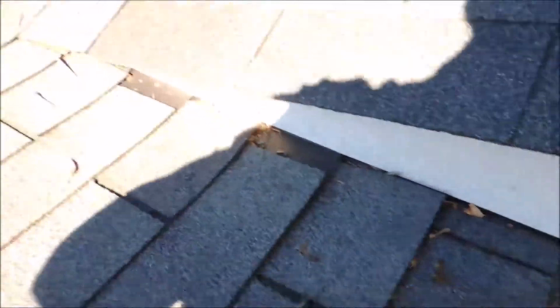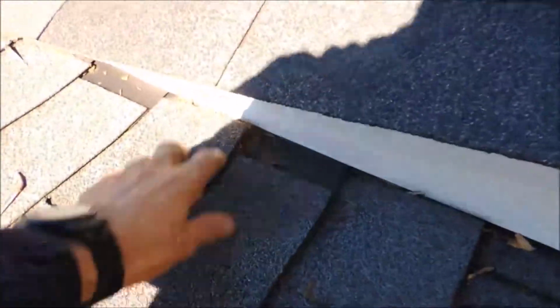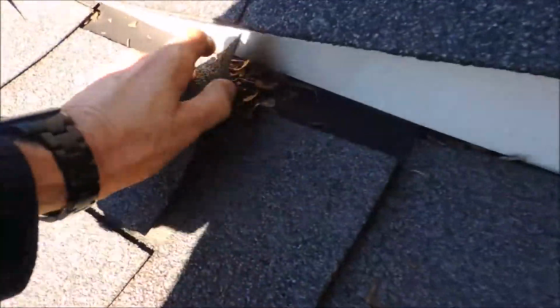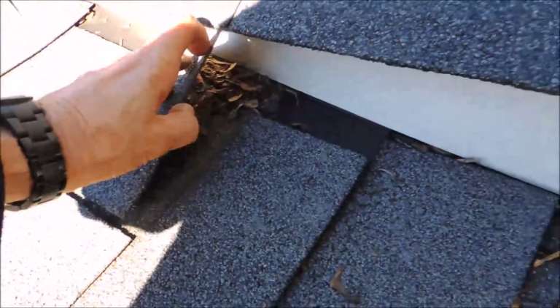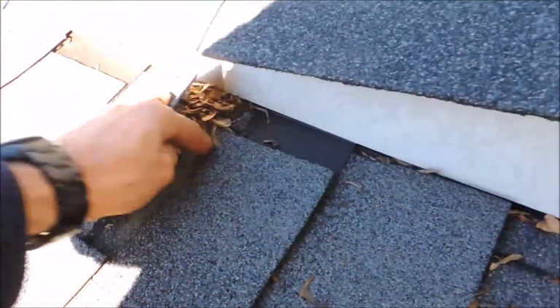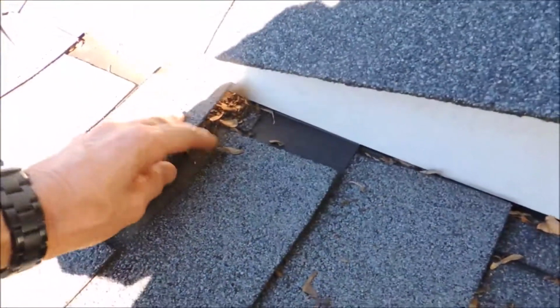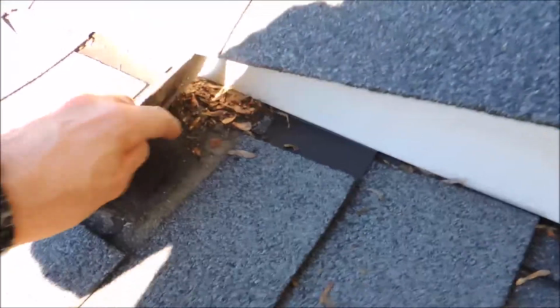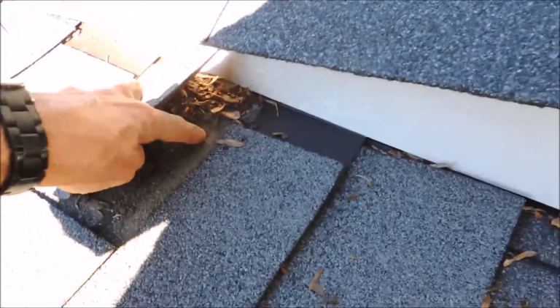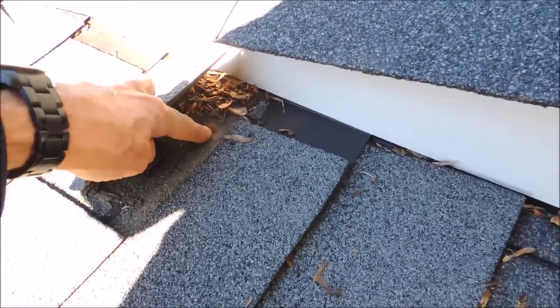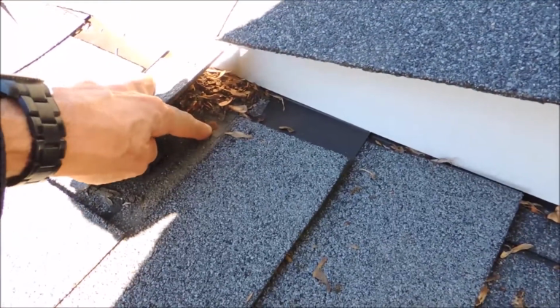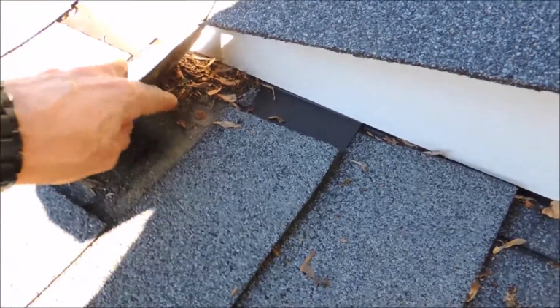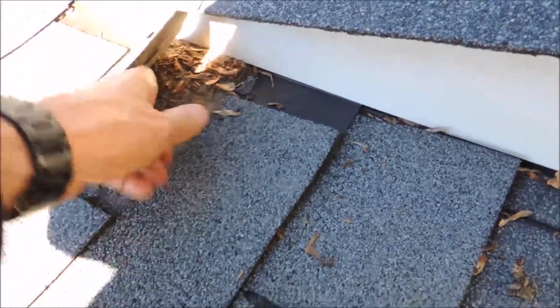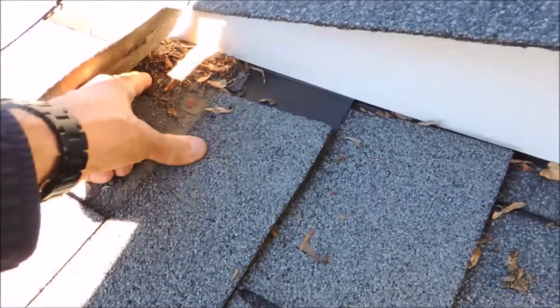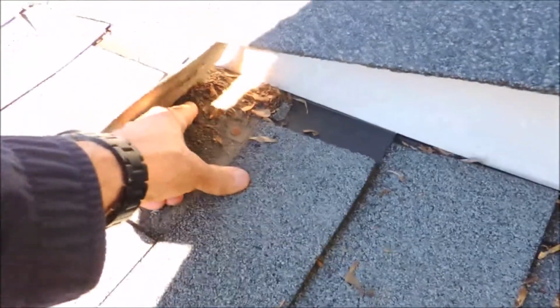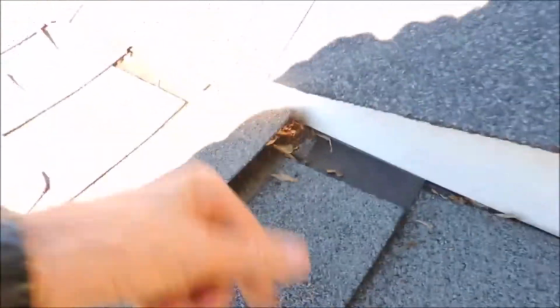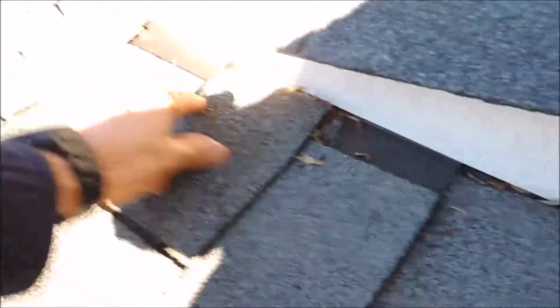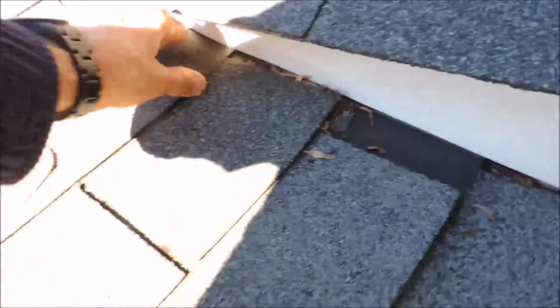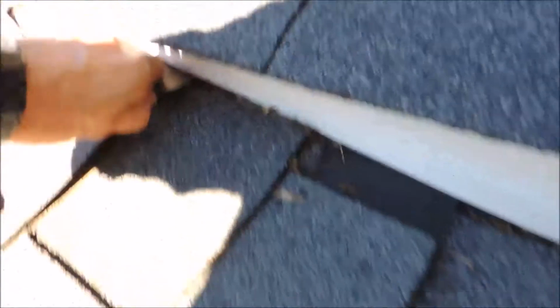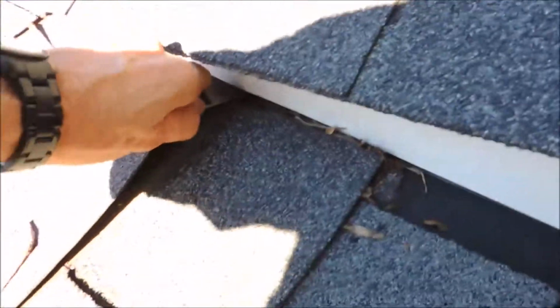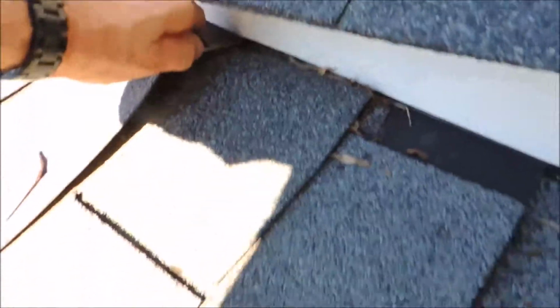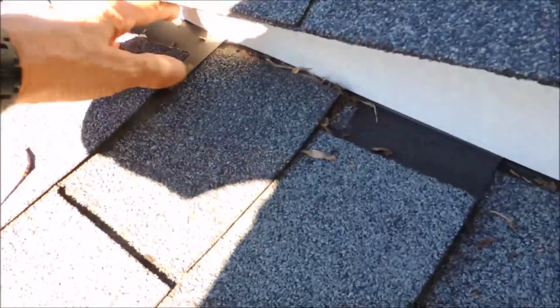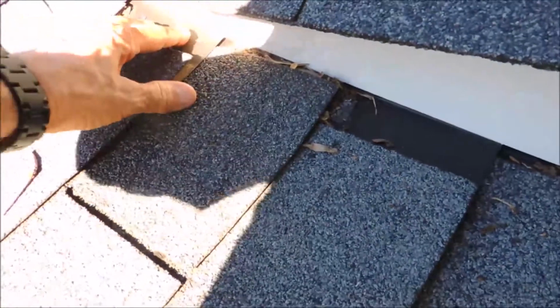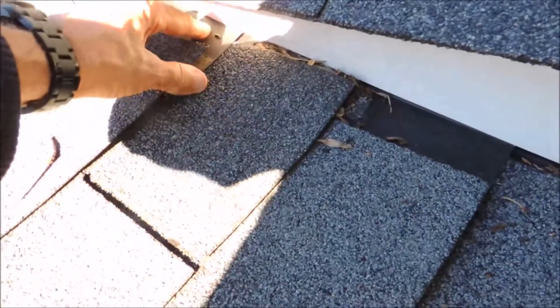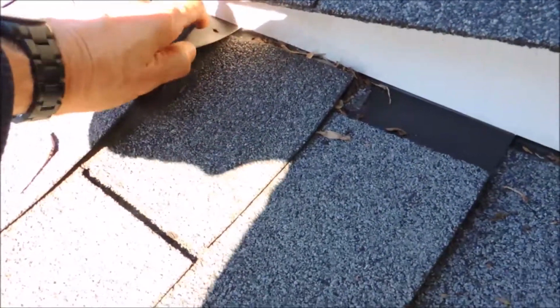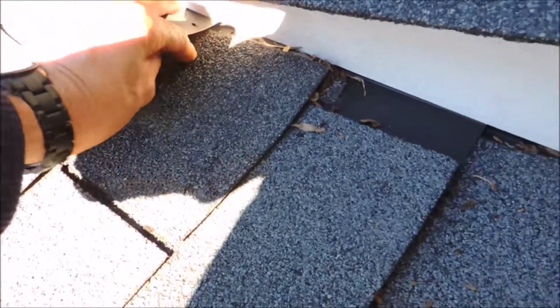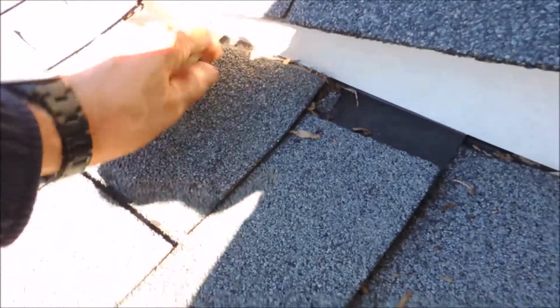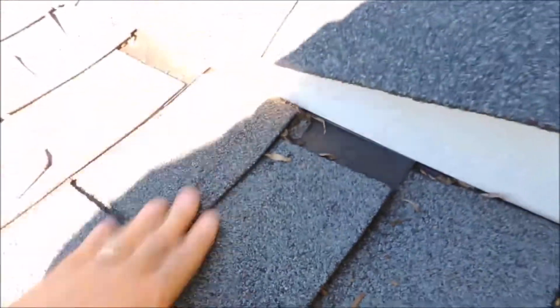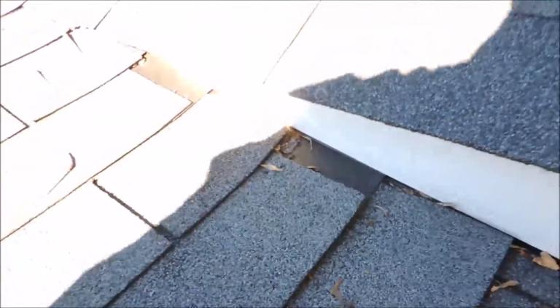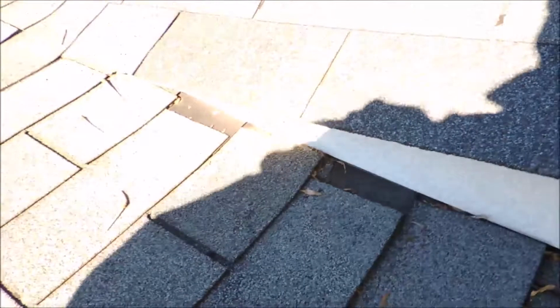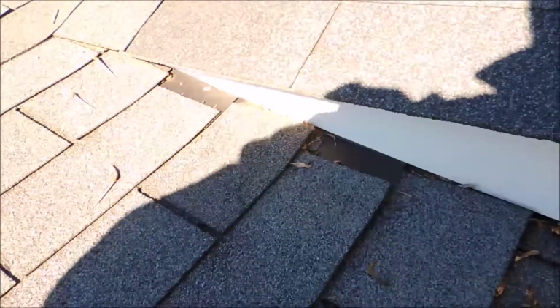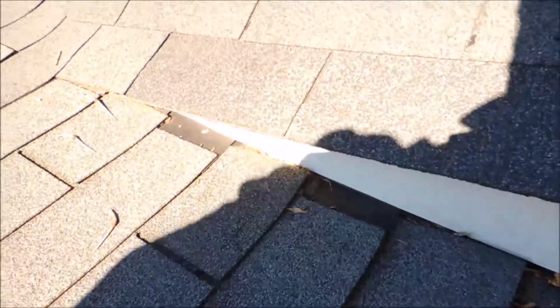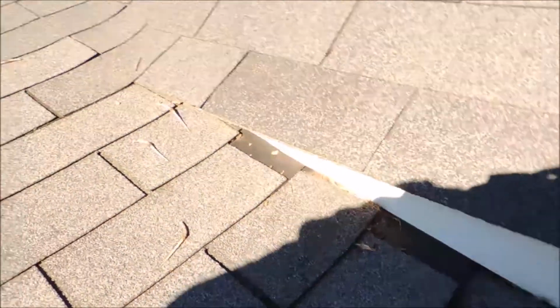There should be no nails exposed whatsoever. This nail here should be holding this flashing underneath this one, so this flashing here would be overlapping the nail — that's the correct way to go about doing it.